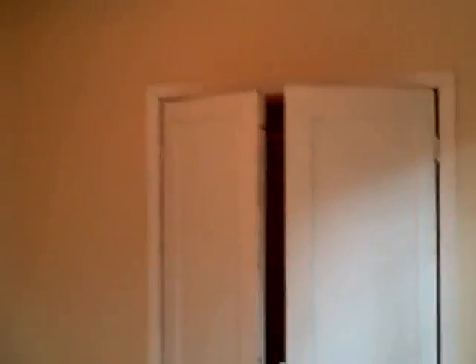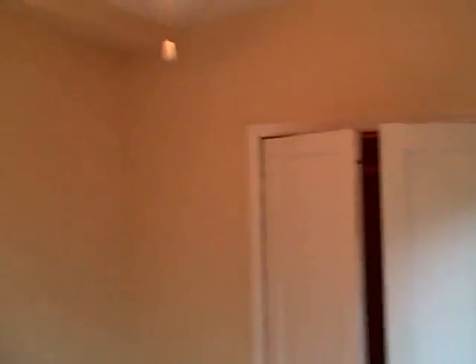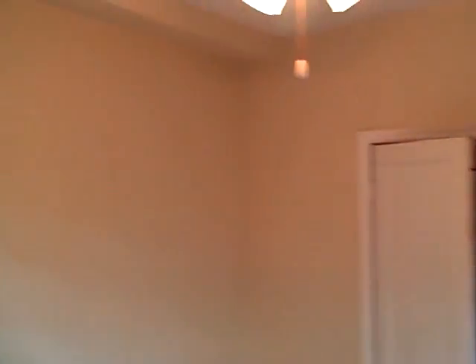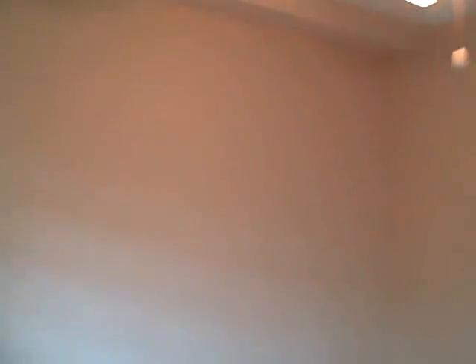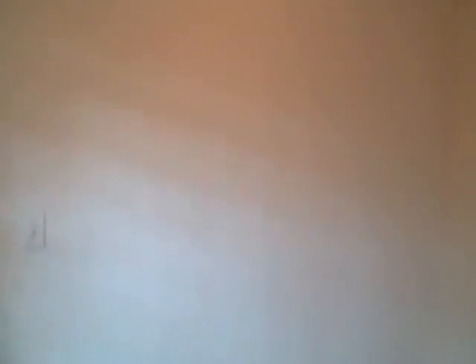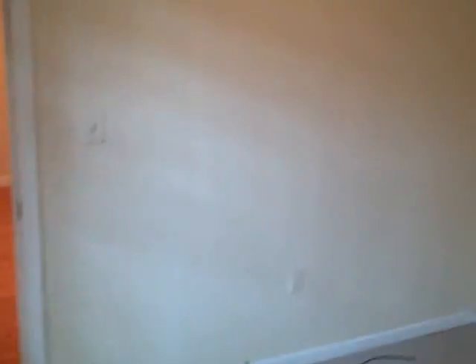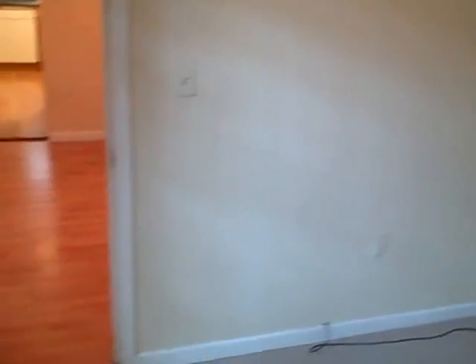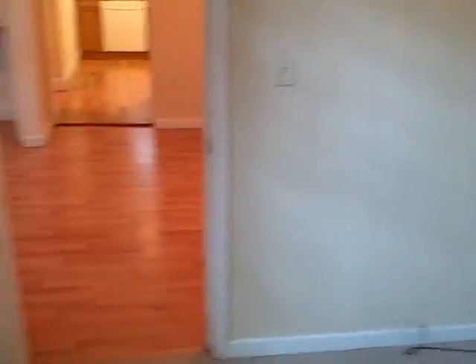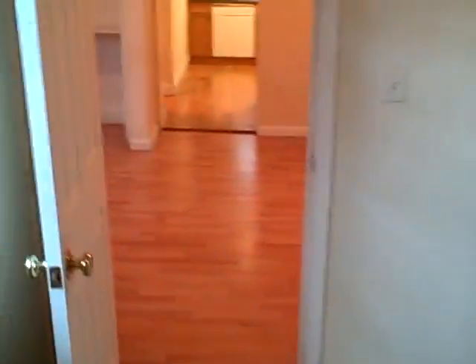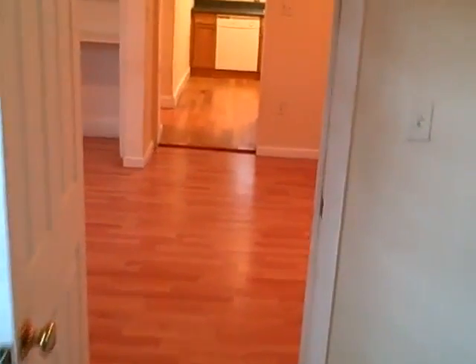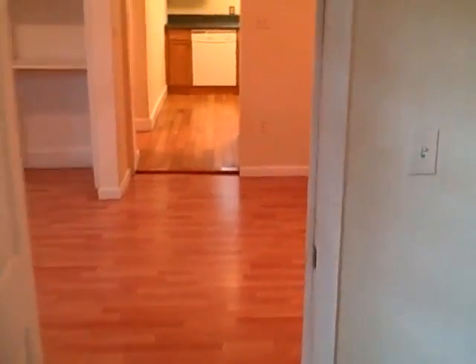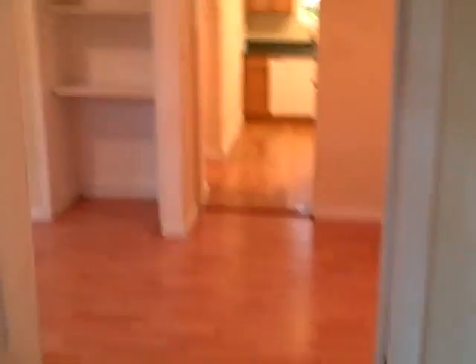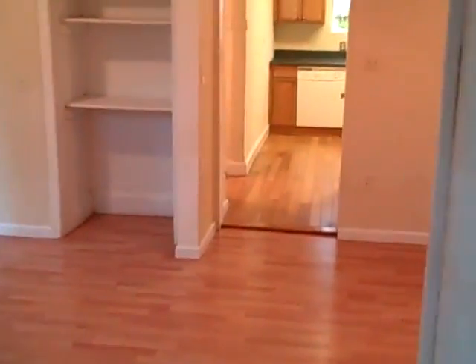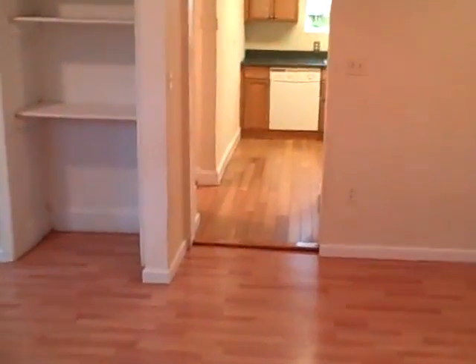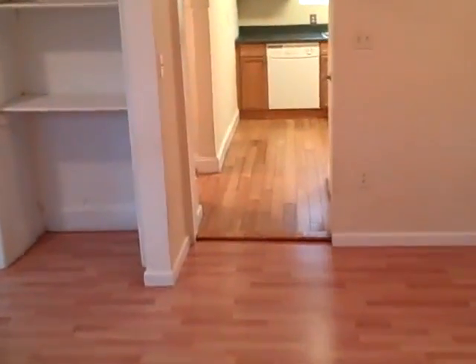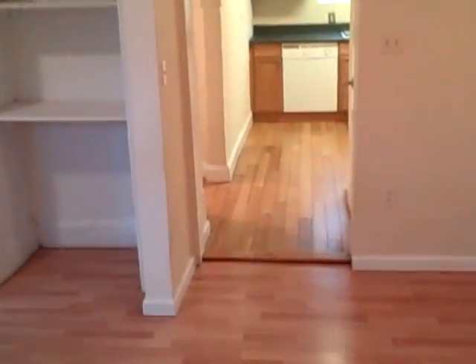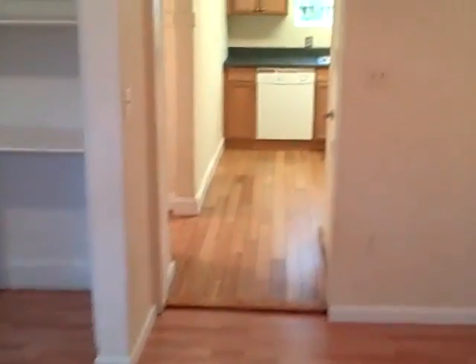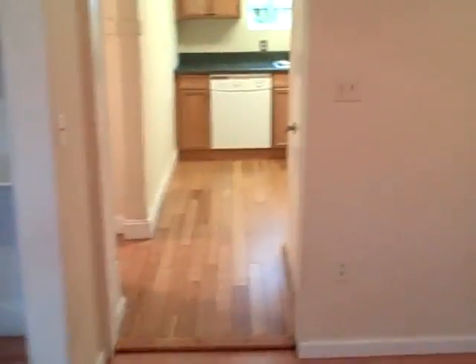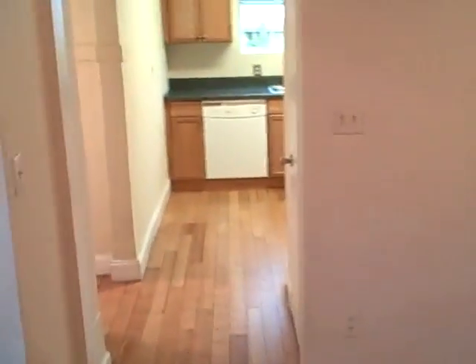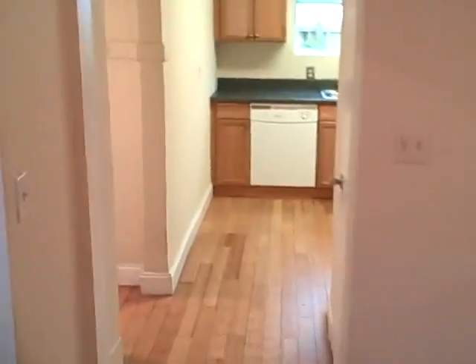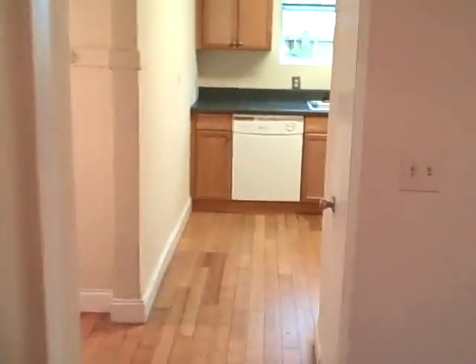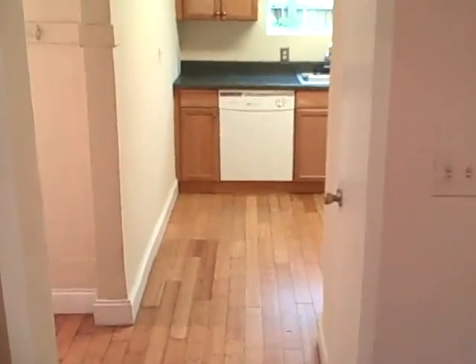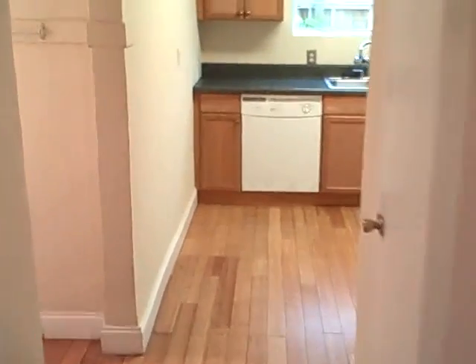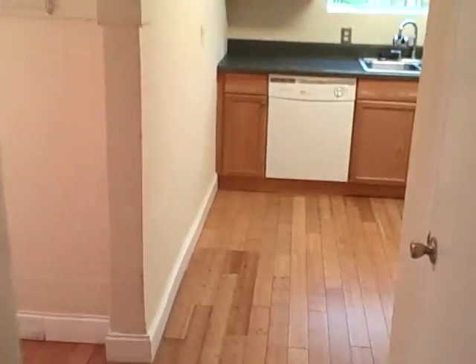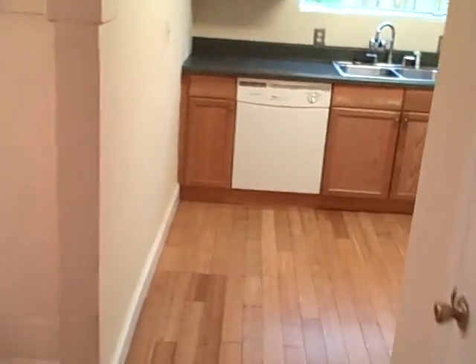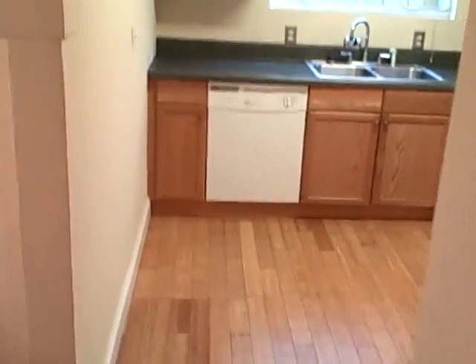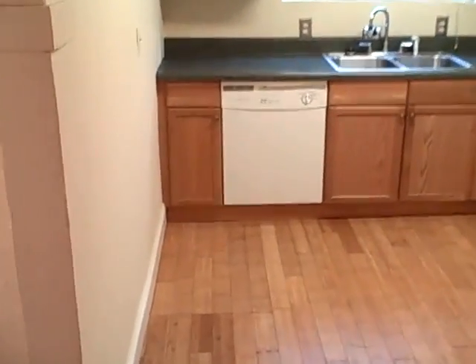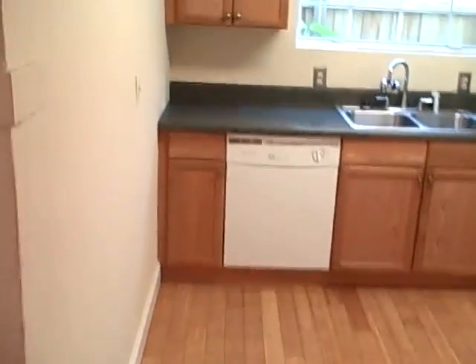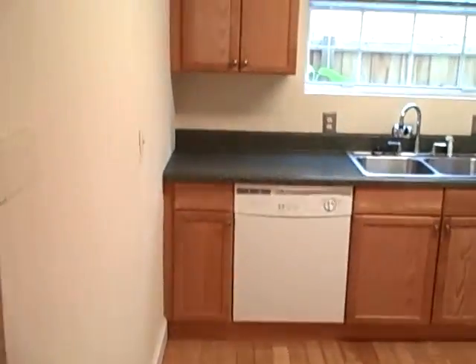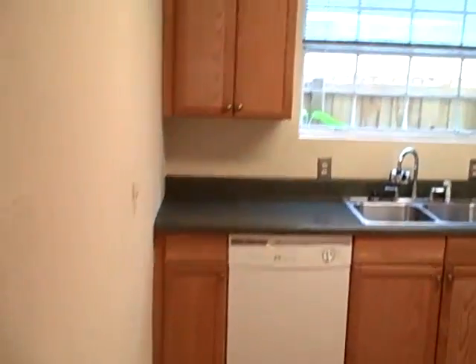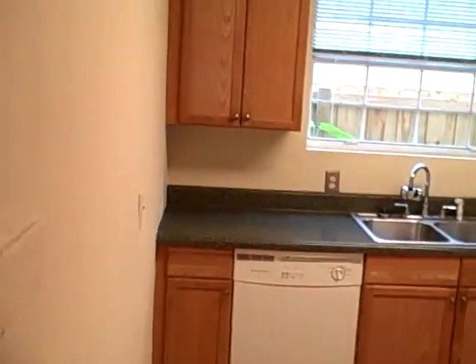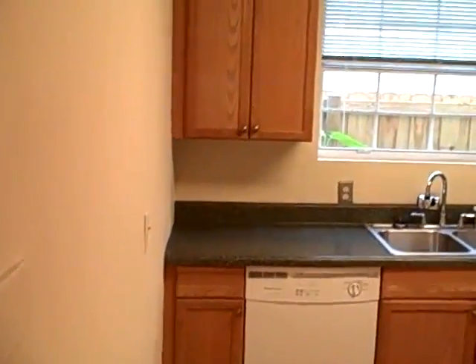There are two closets, and a nice sized kitchen.